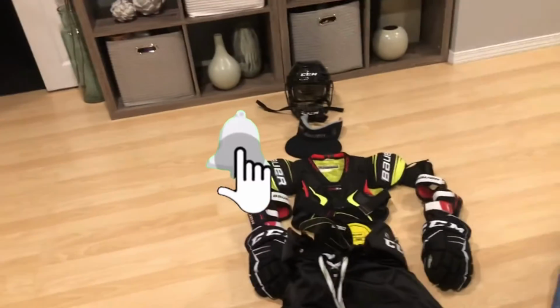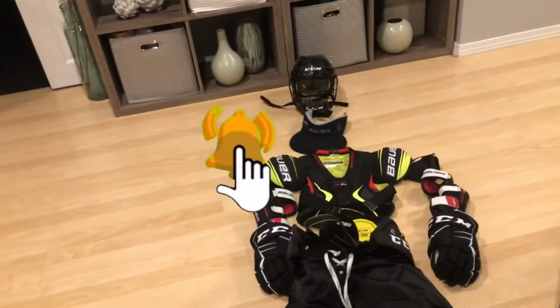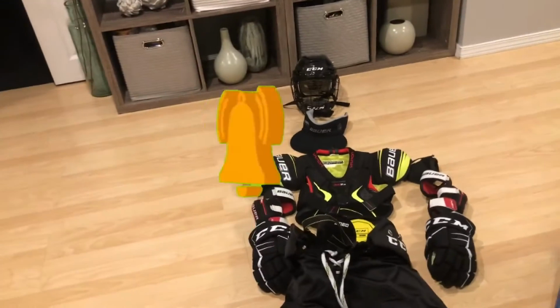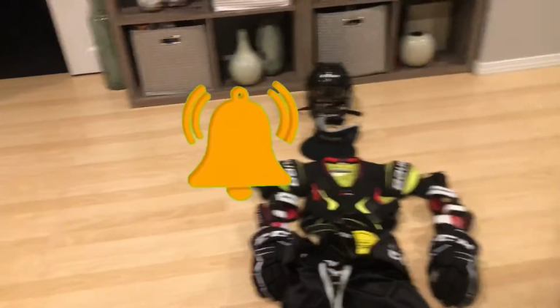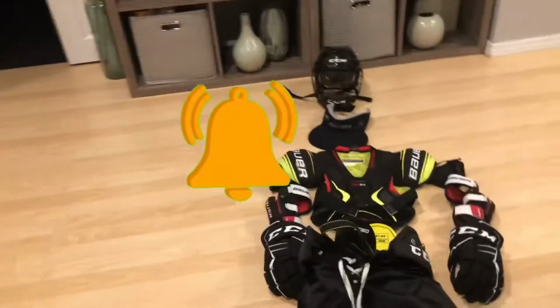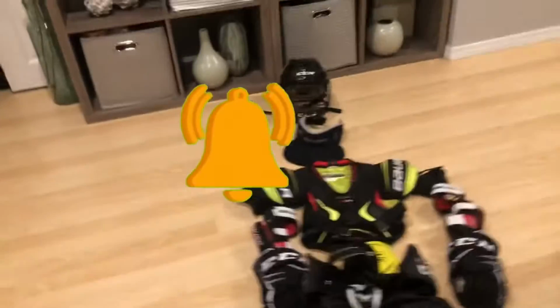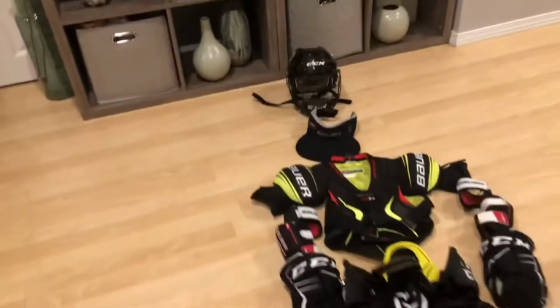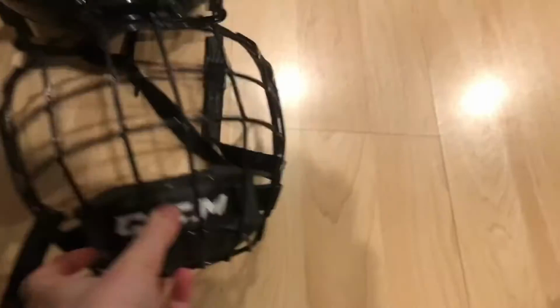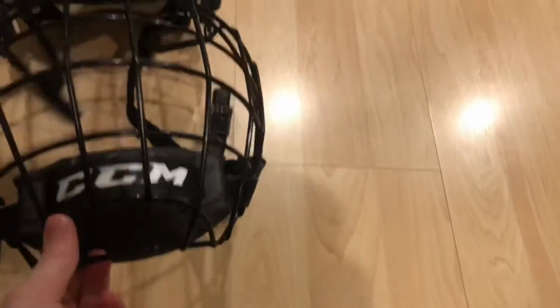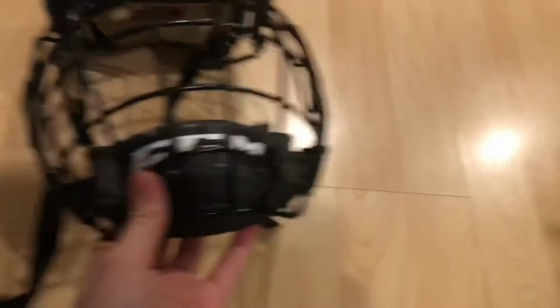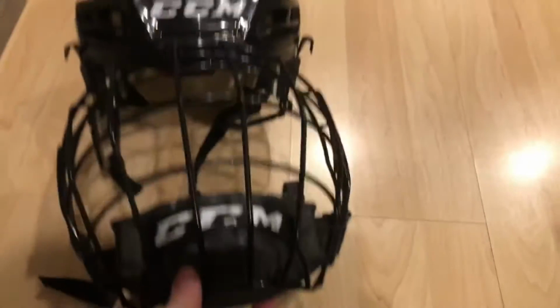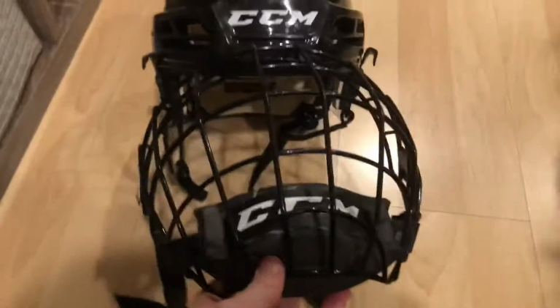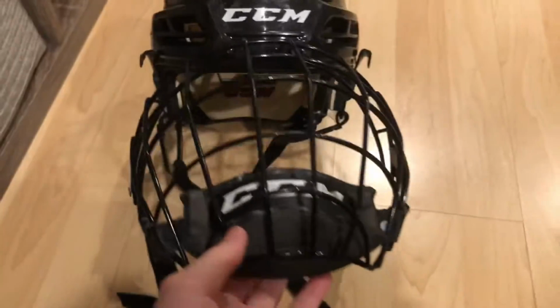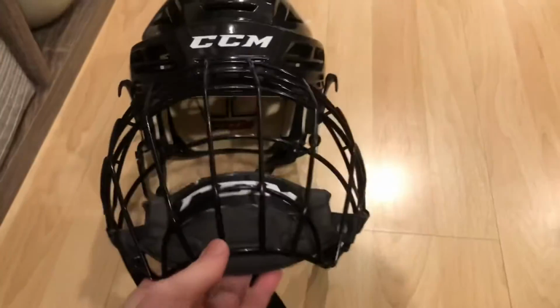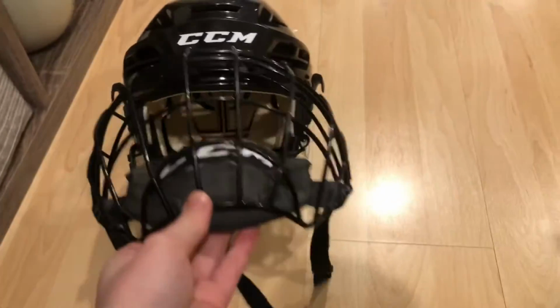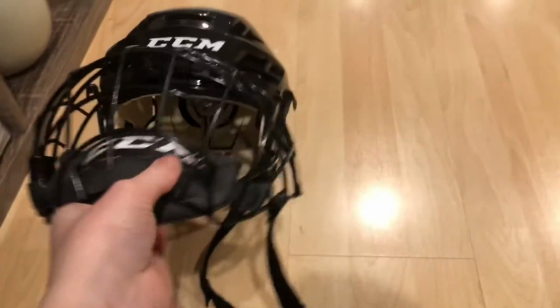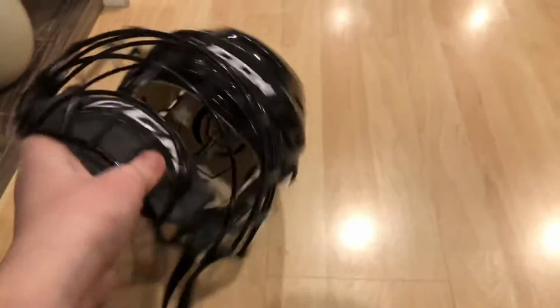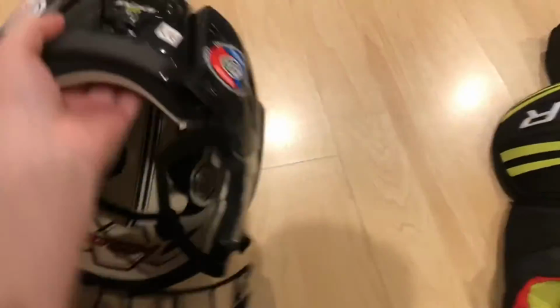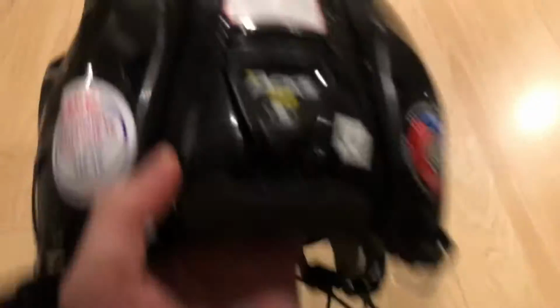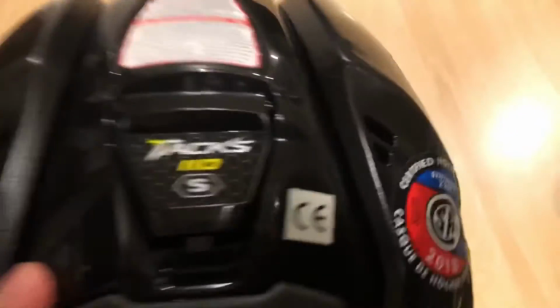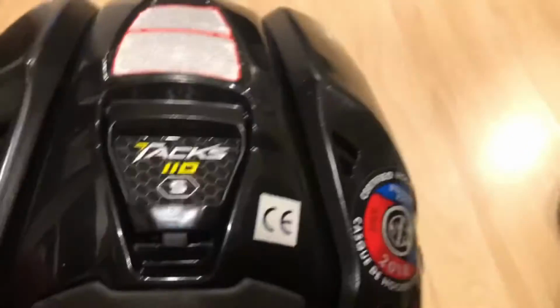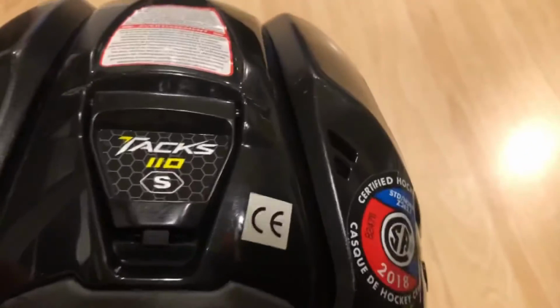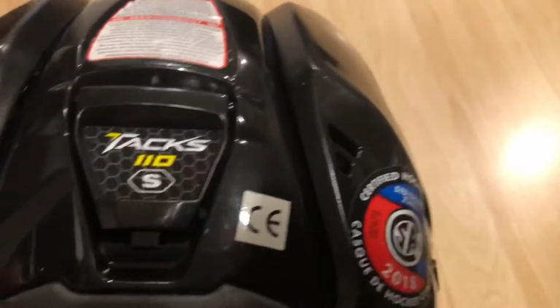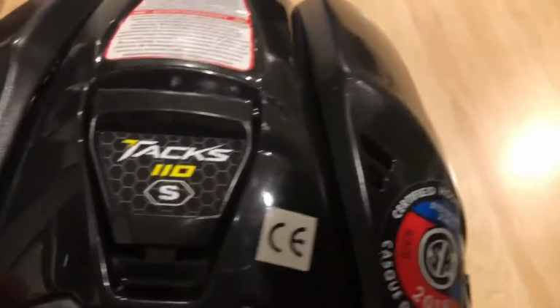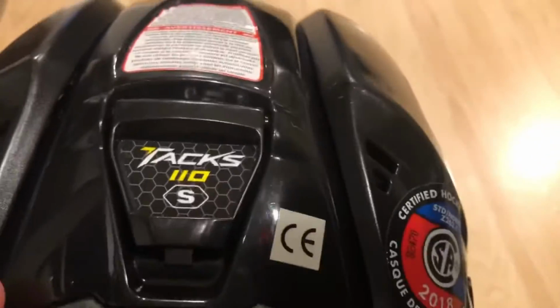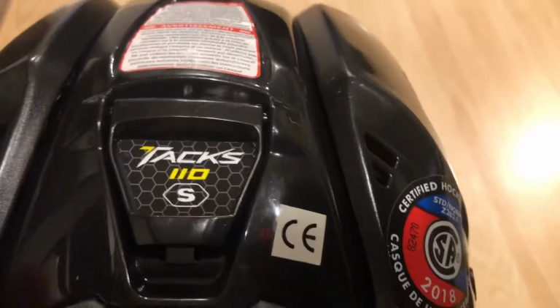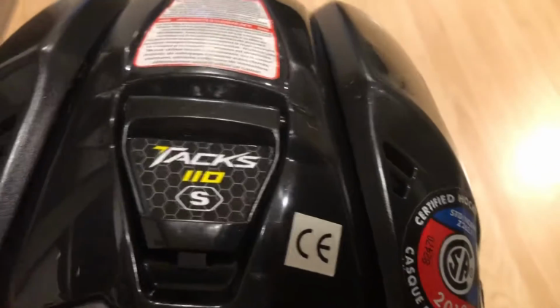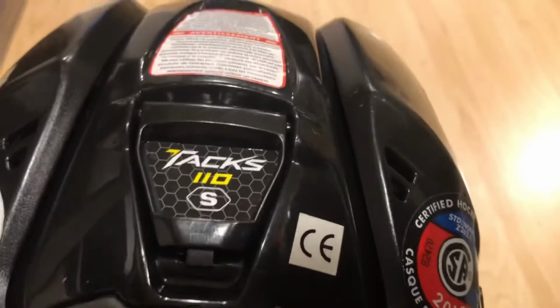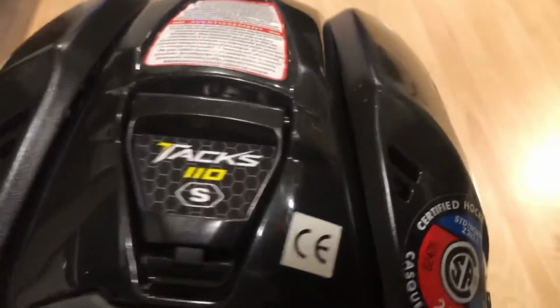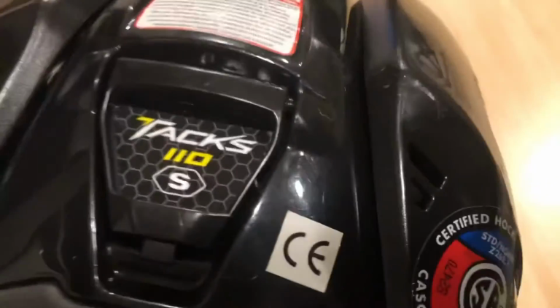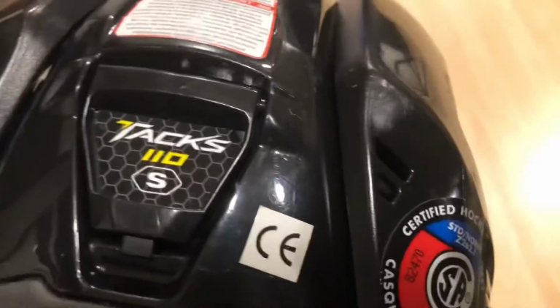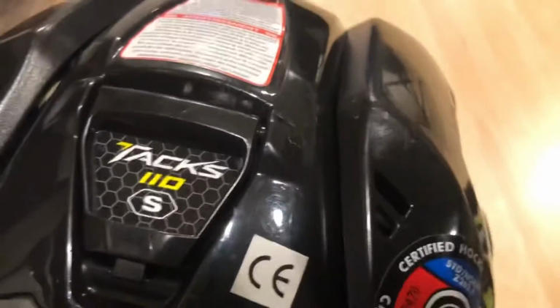We're going to start off with the helmet. I just have a CCM cage on it — I have a Tacks 110.